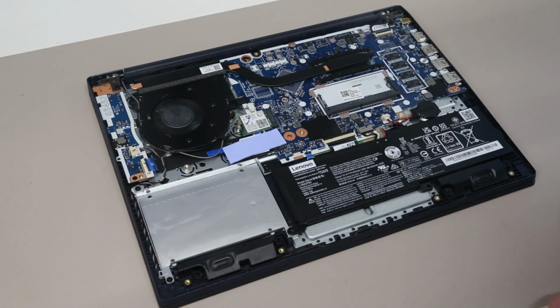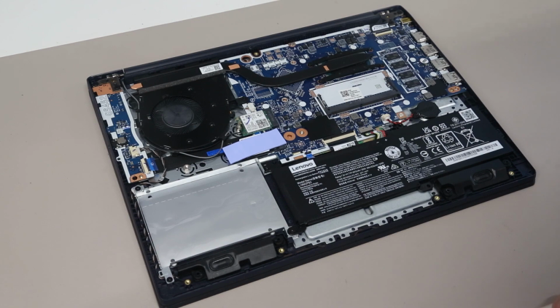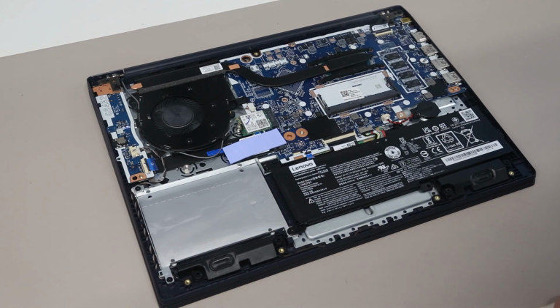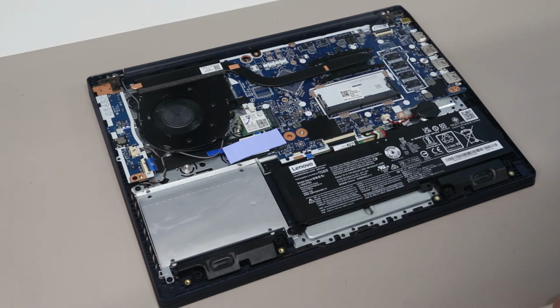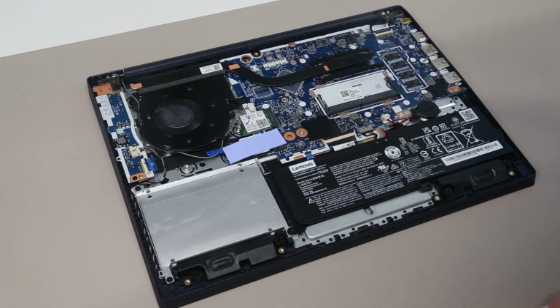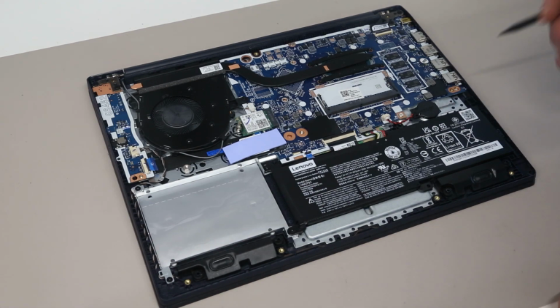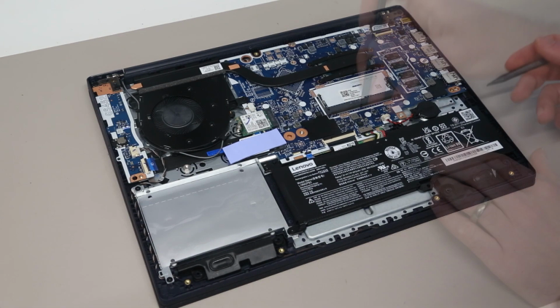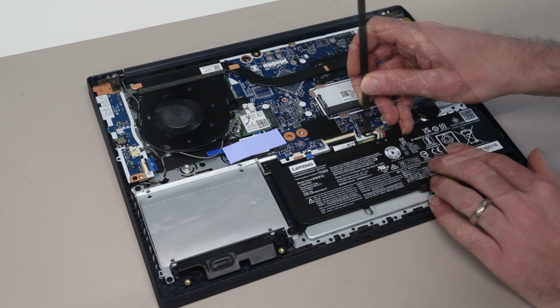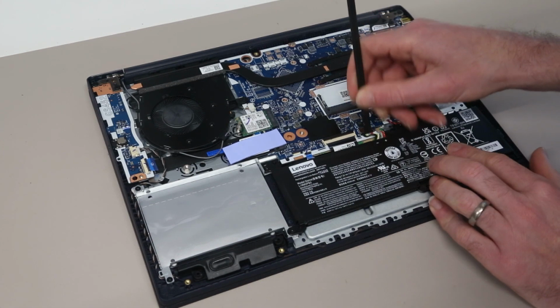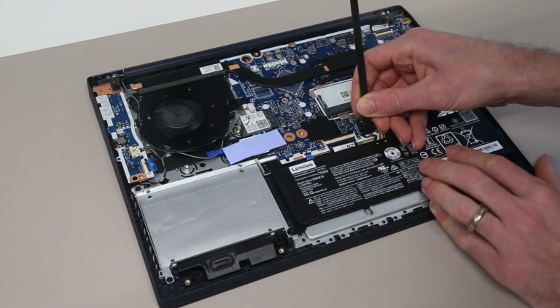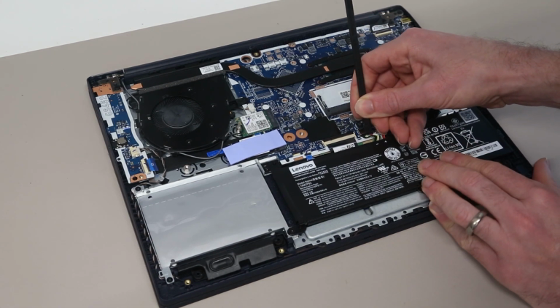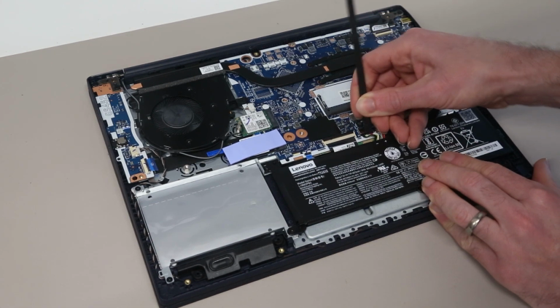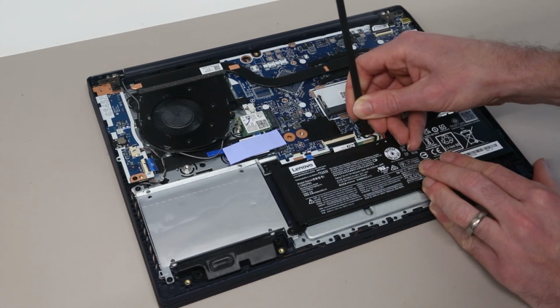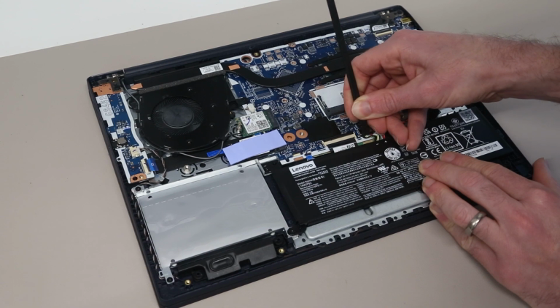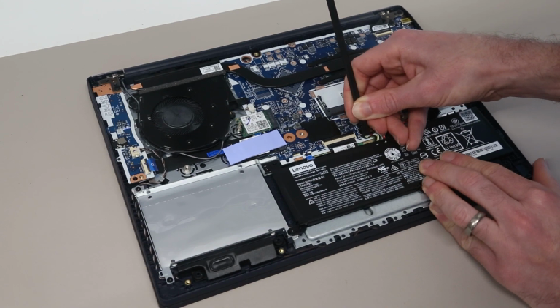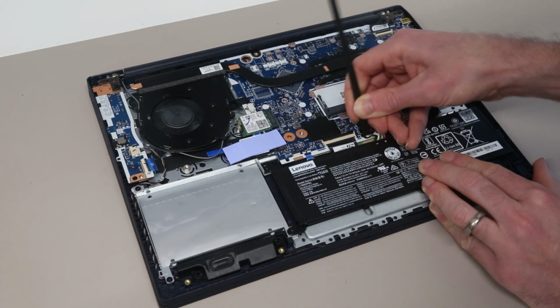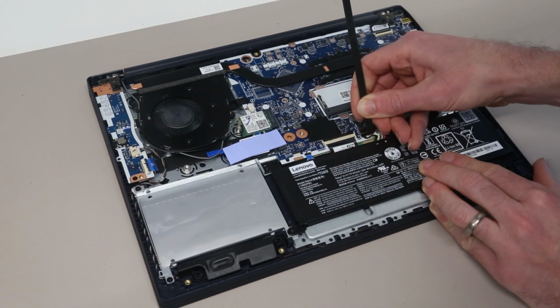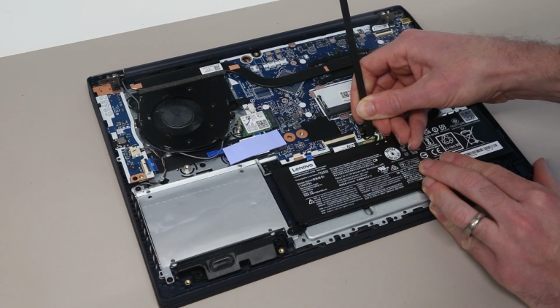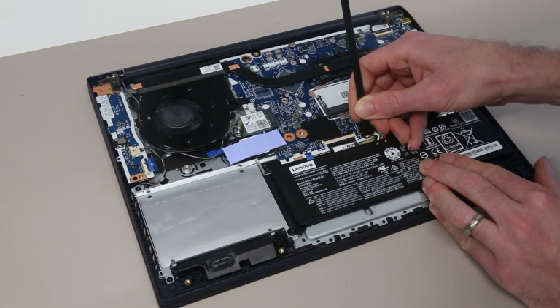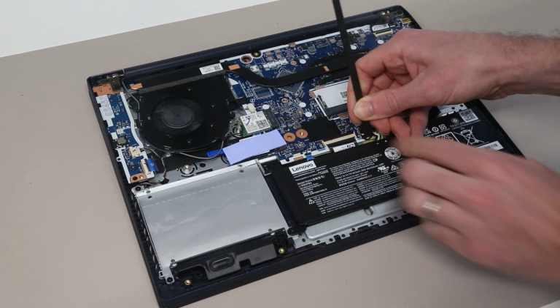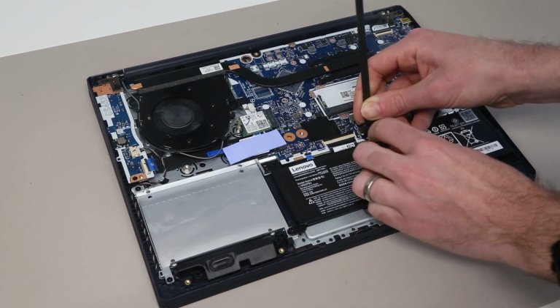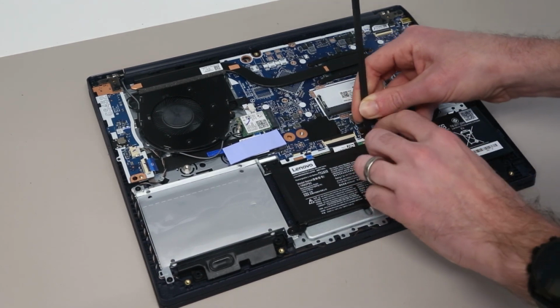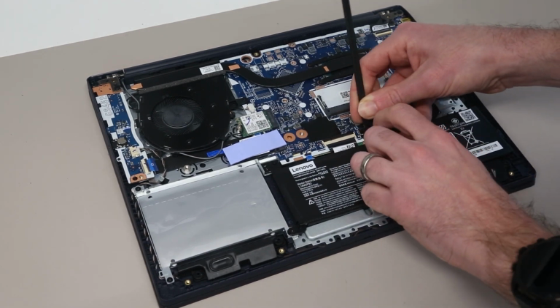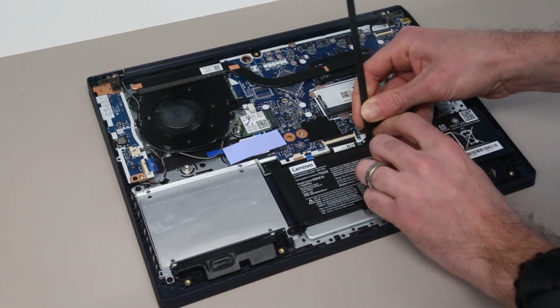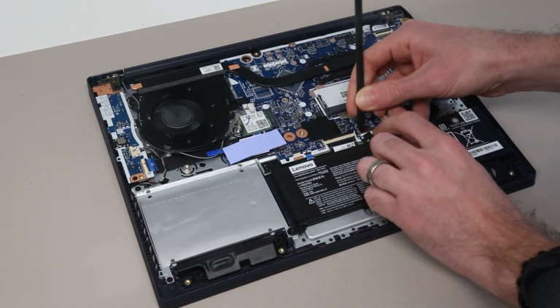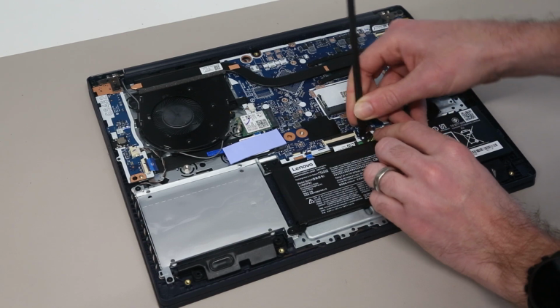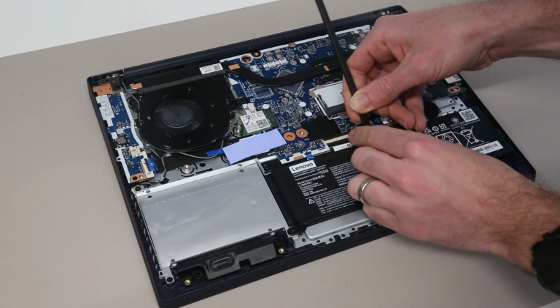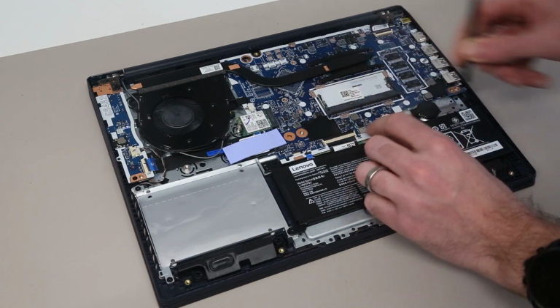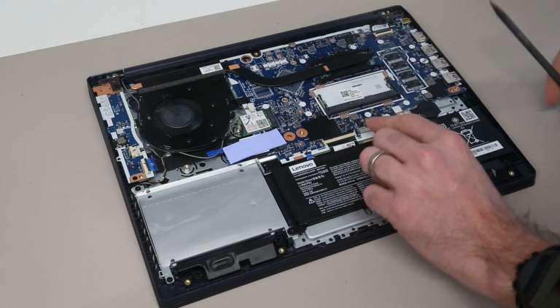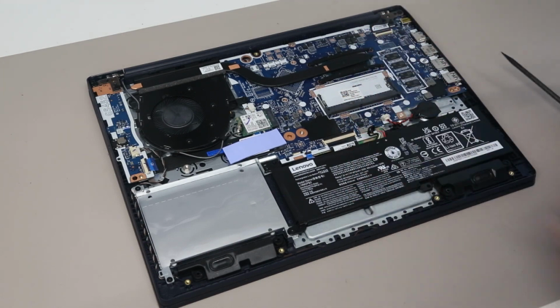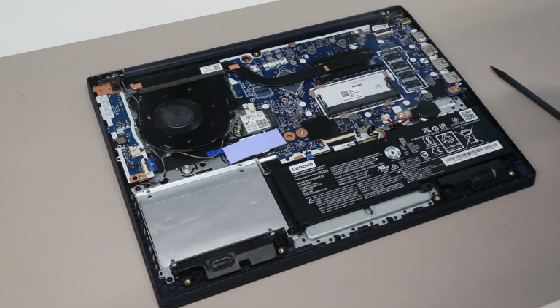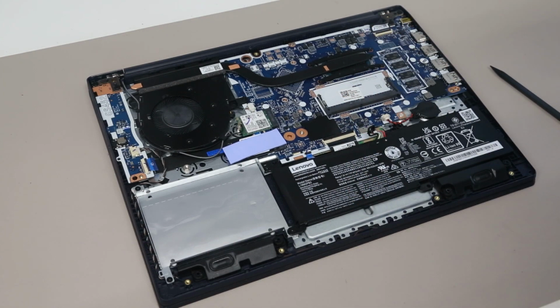Our first step is going to be to disconnect the battery. If we take our pry tool, there's a little tab on the connector, and by gently pushing on that we can slide it out of place.